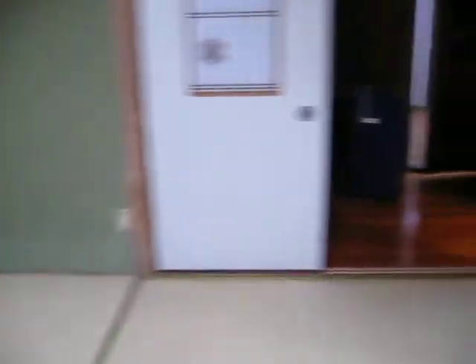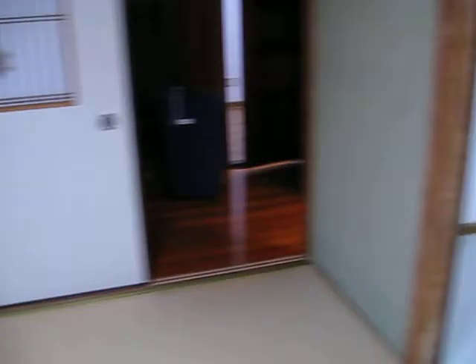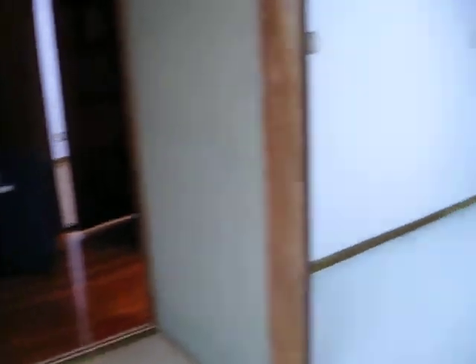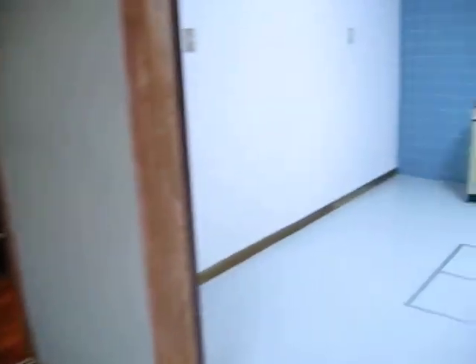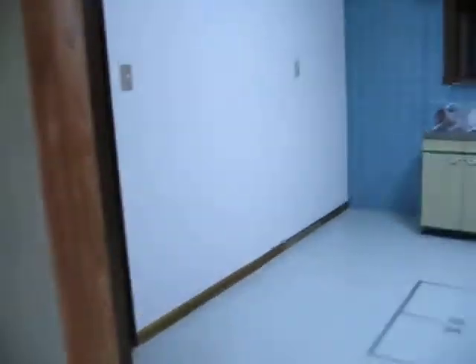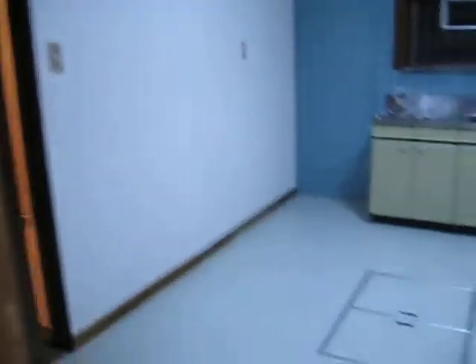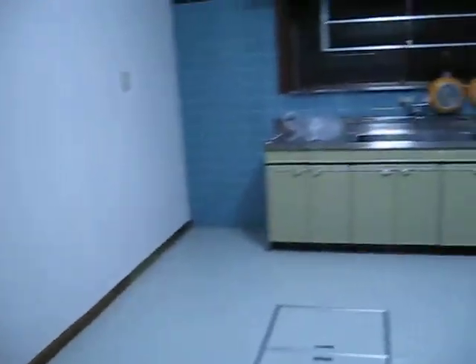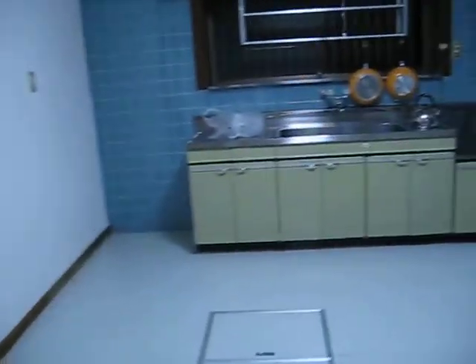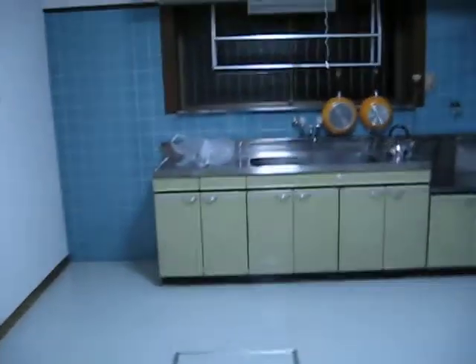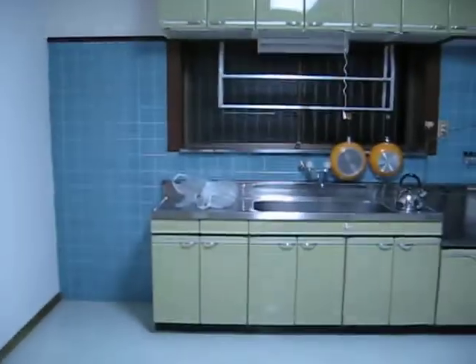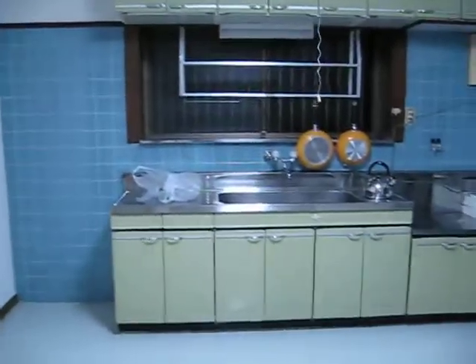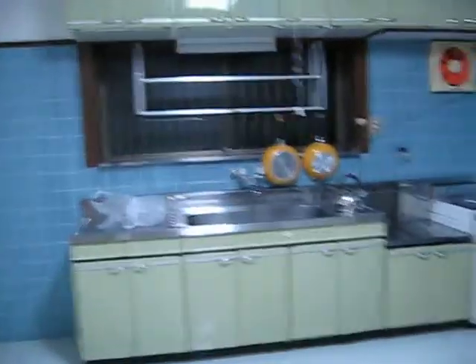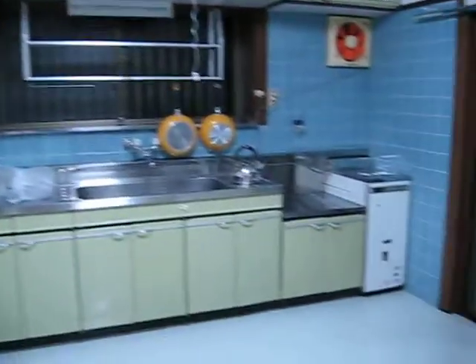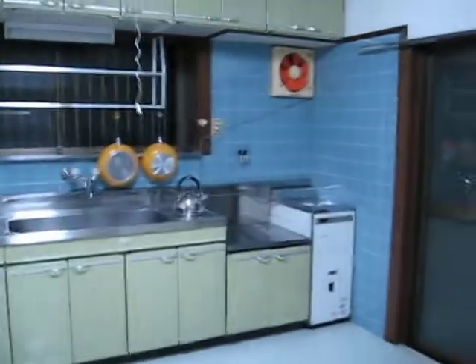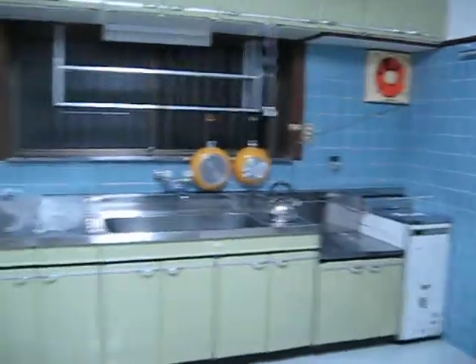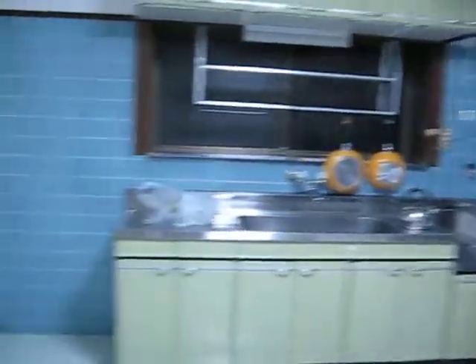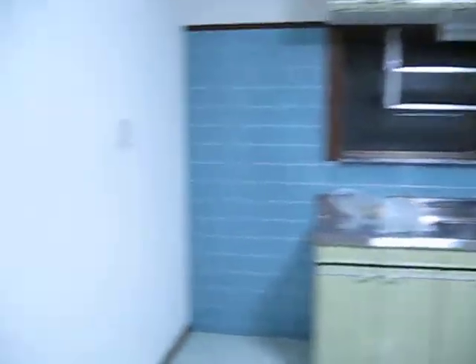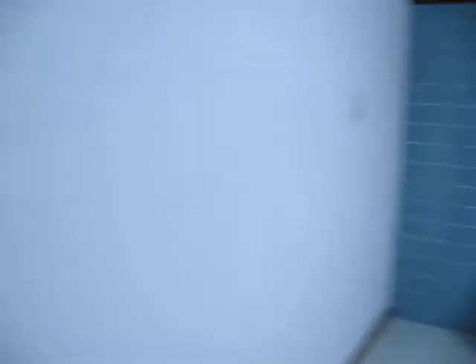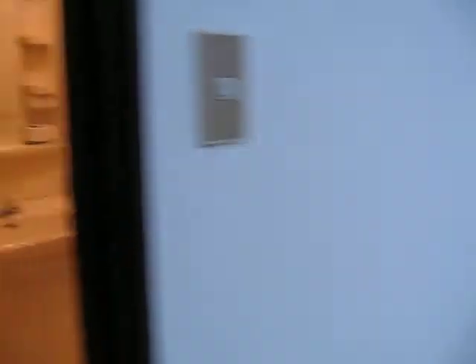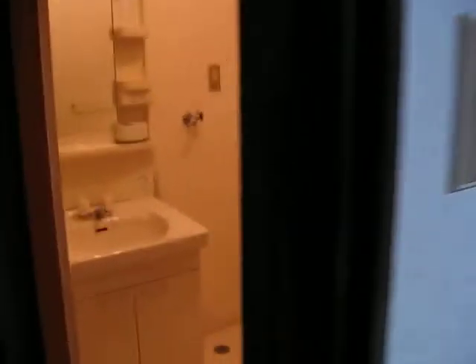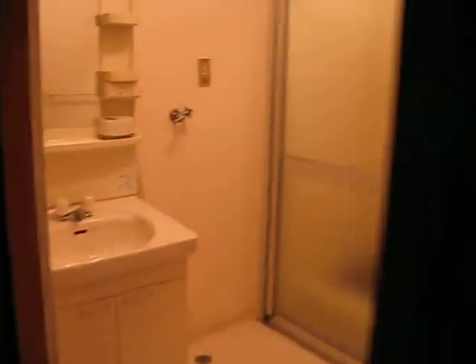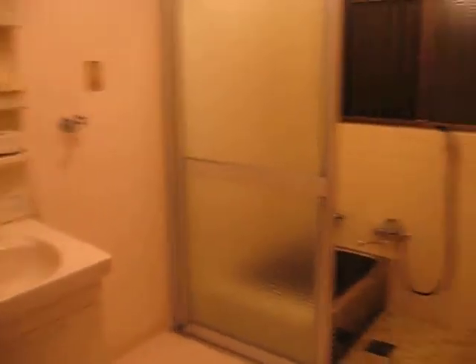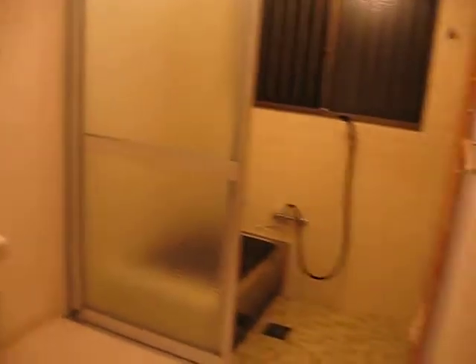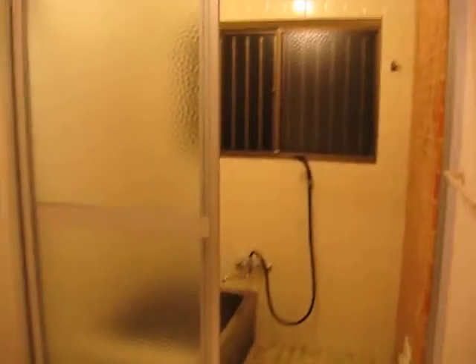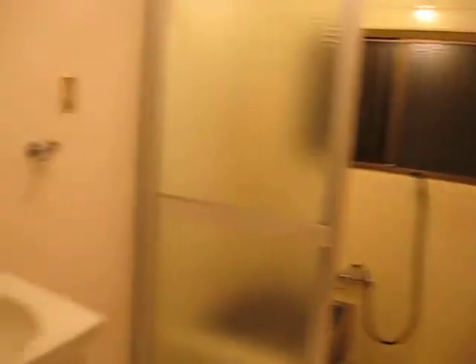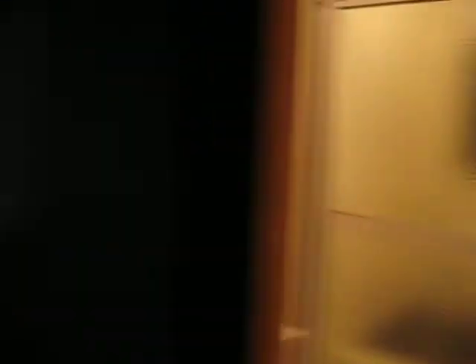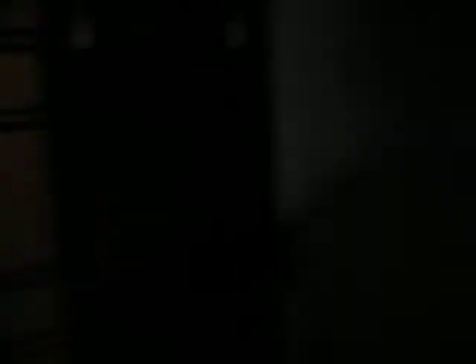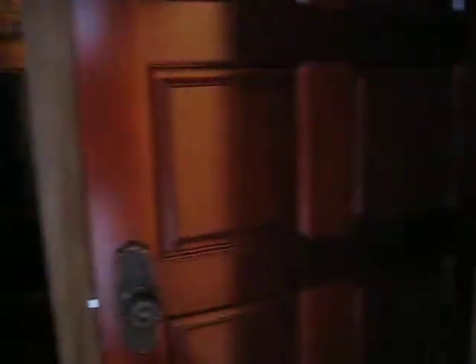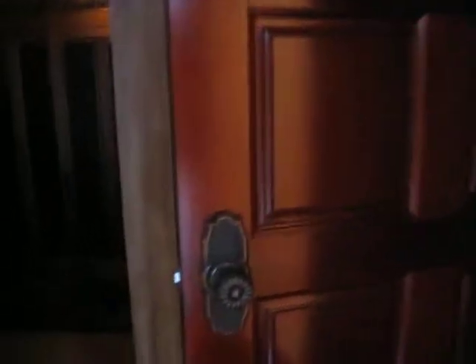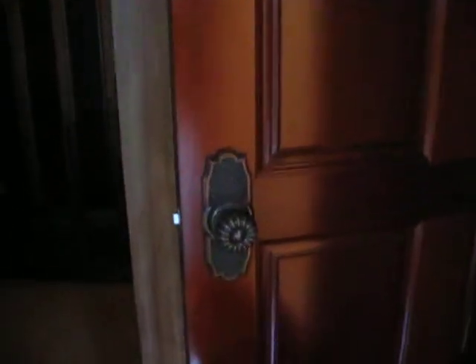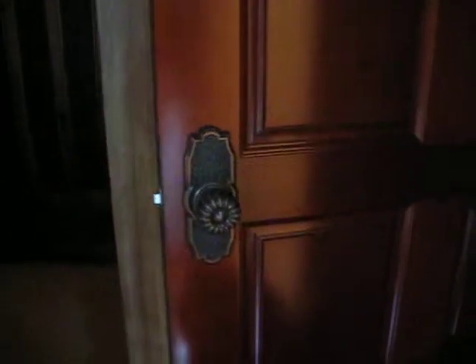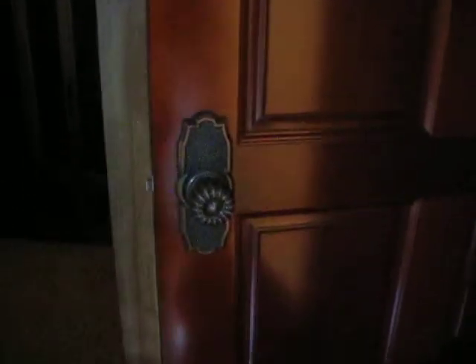Over this way is my kitchen, which is pretty spacious, as you can see. Over this way is my bathroom. This whole place is really luxurious. Check out this door handle.